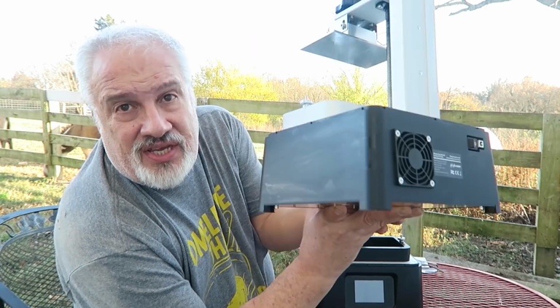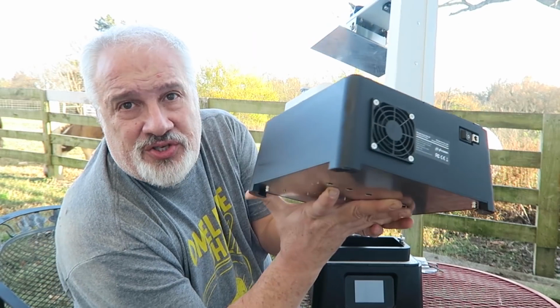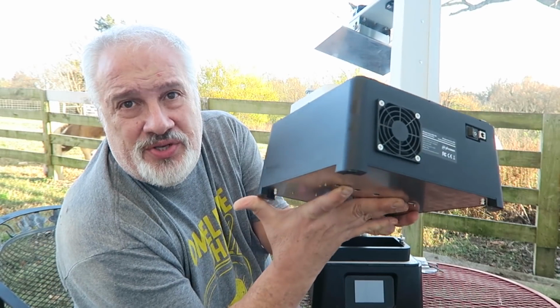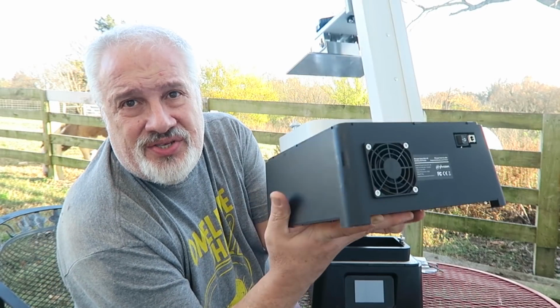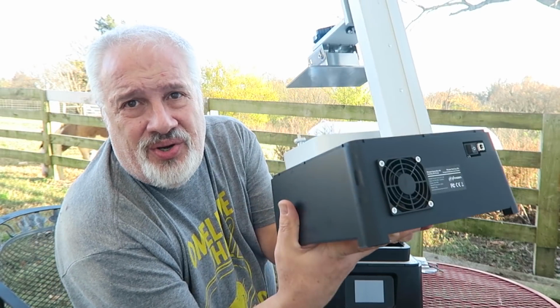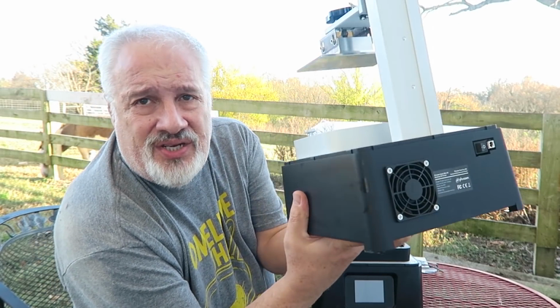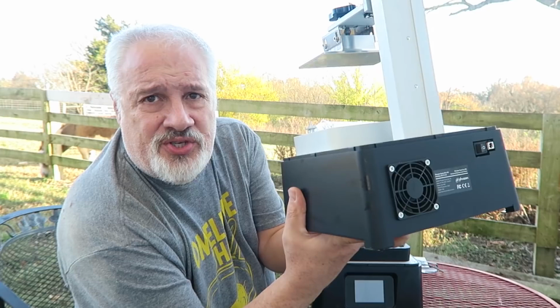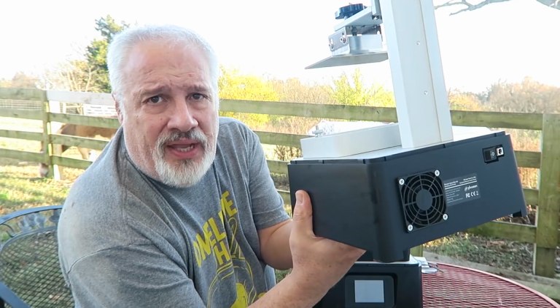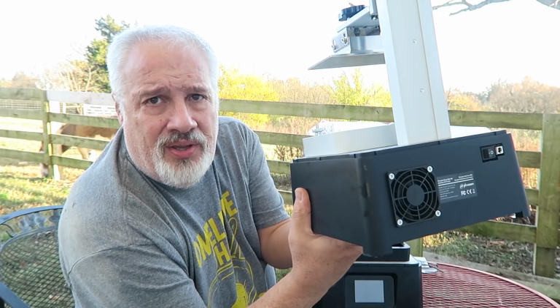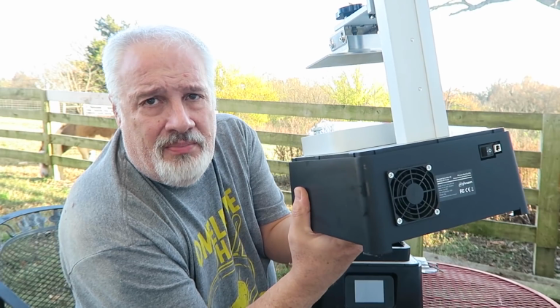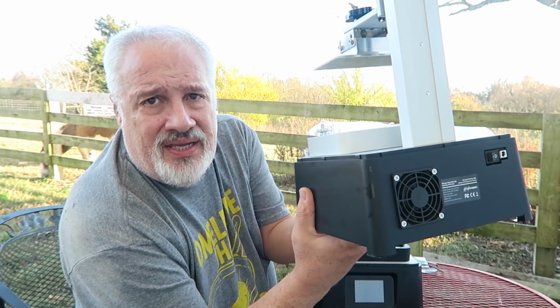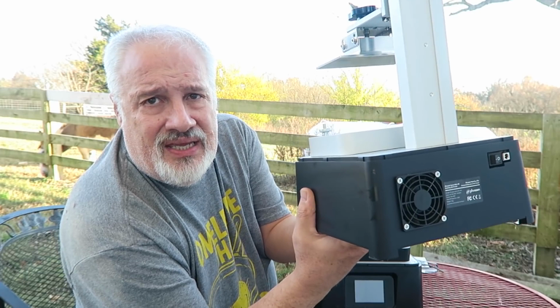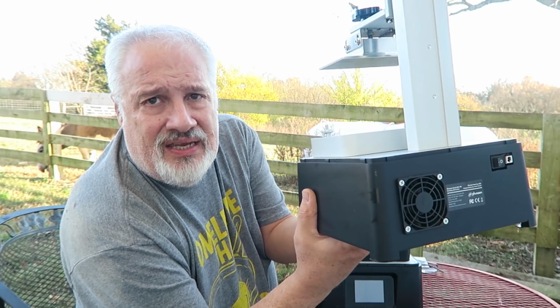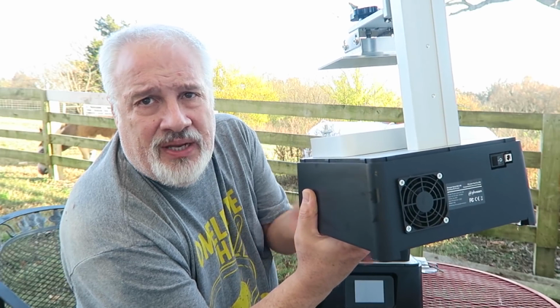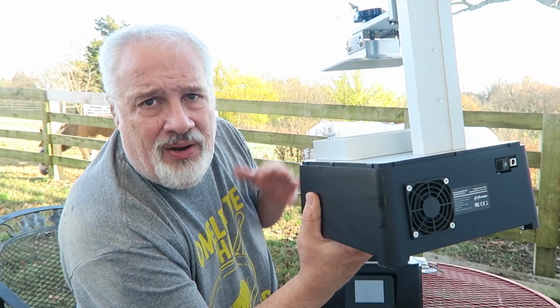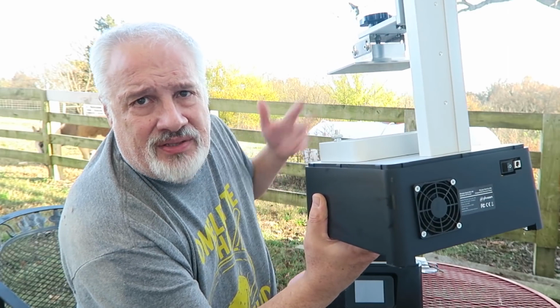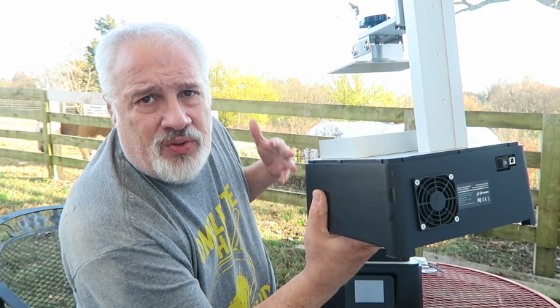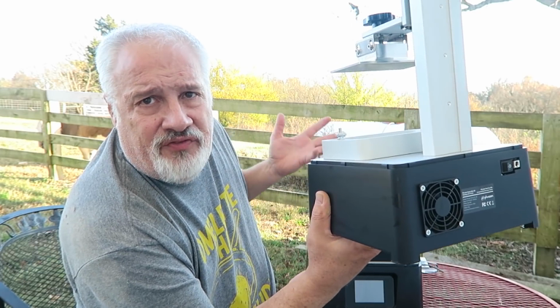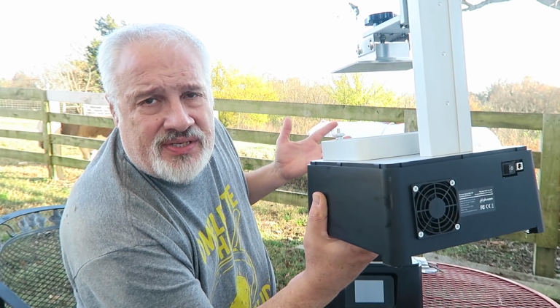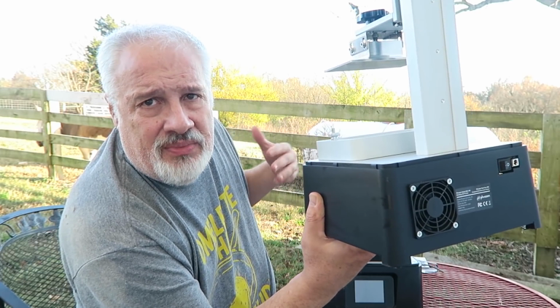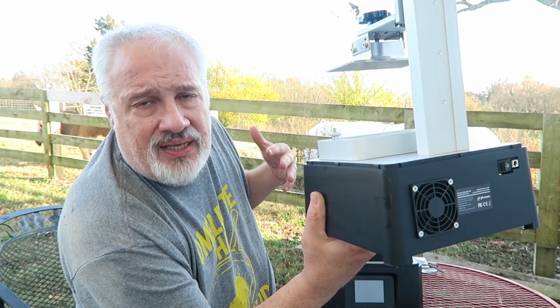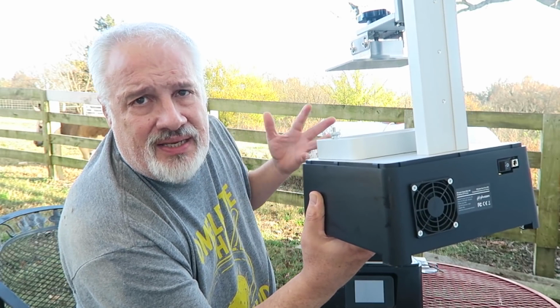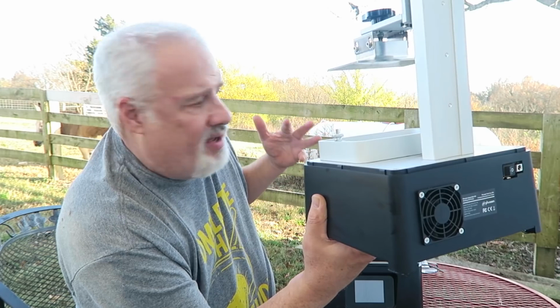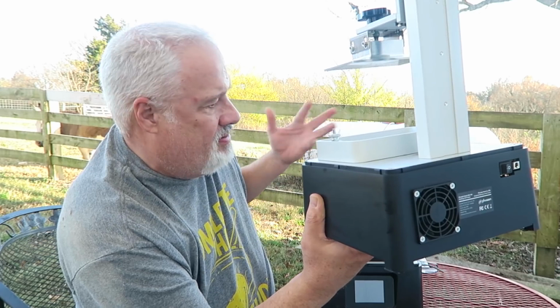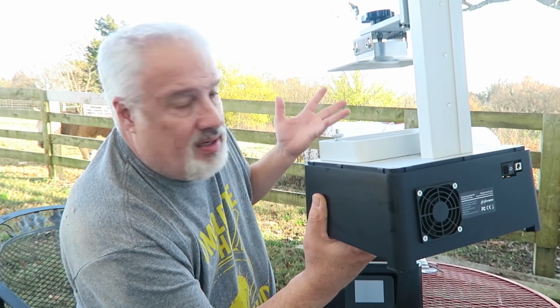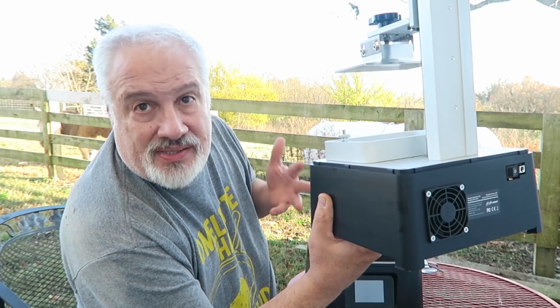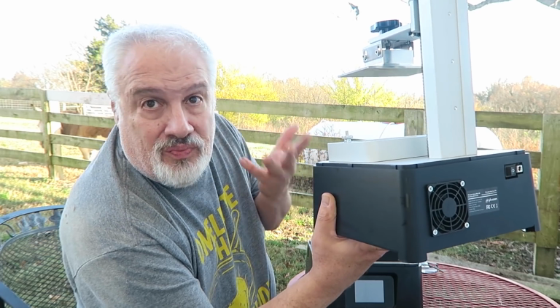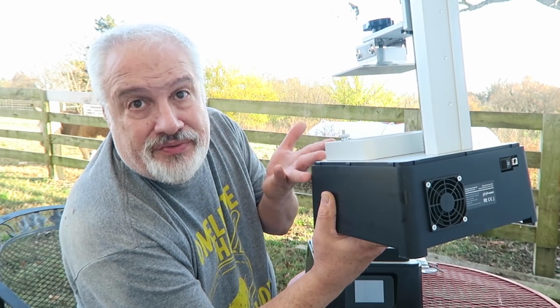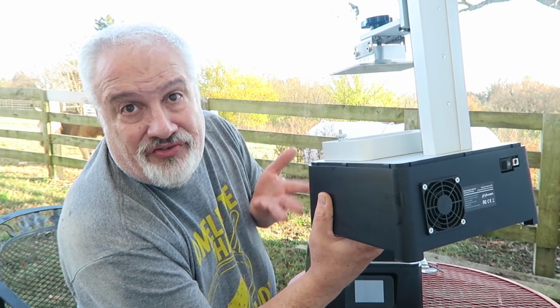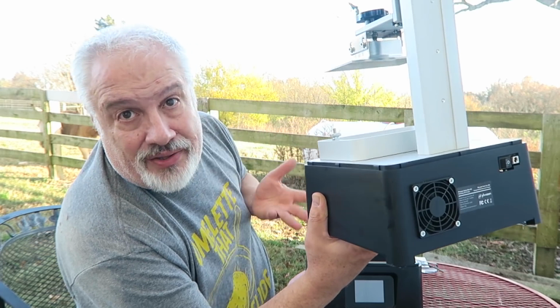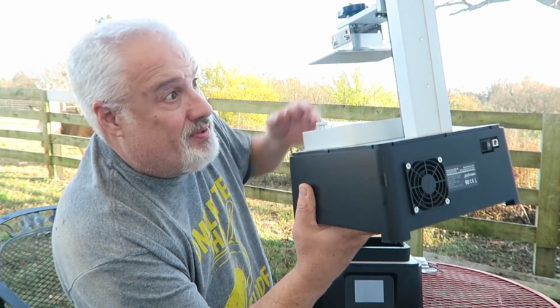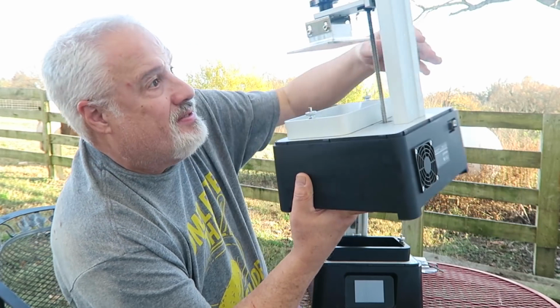As far as noise is concerned, it's not super loud, but from a comparison between the Frozen Sonic Mini, it is louder, because this one has a fan and this one doesn't.